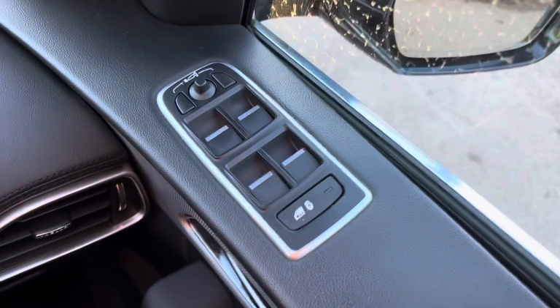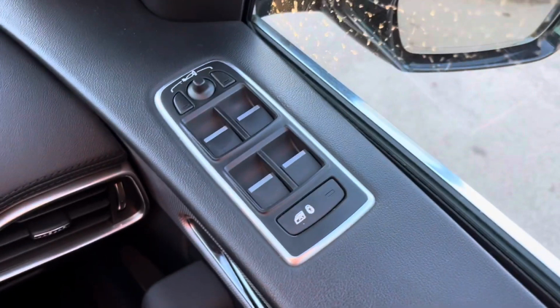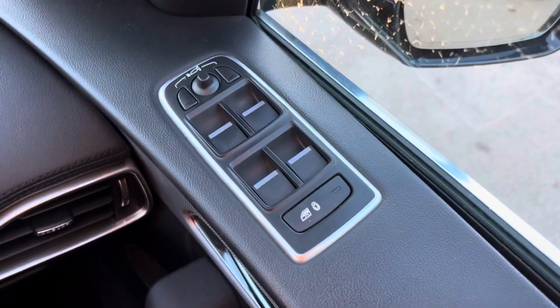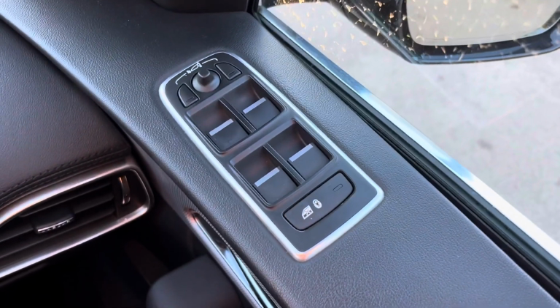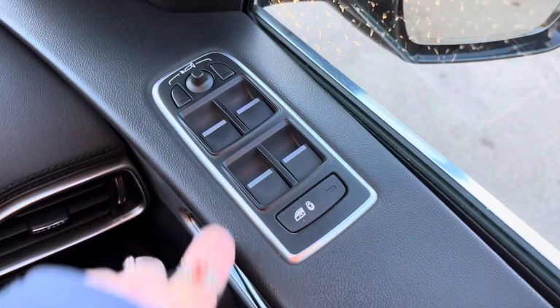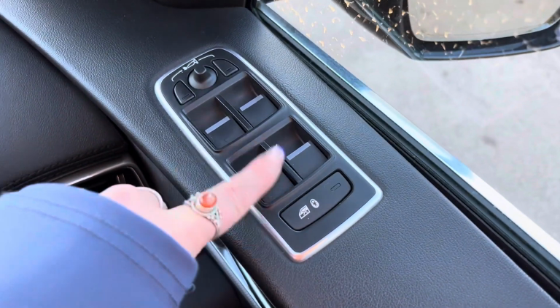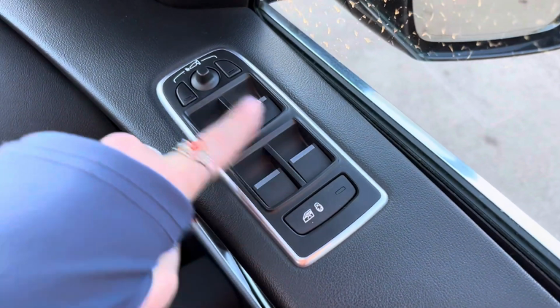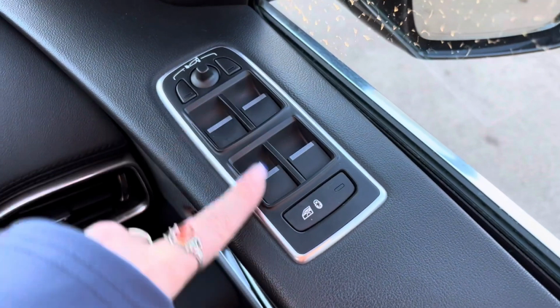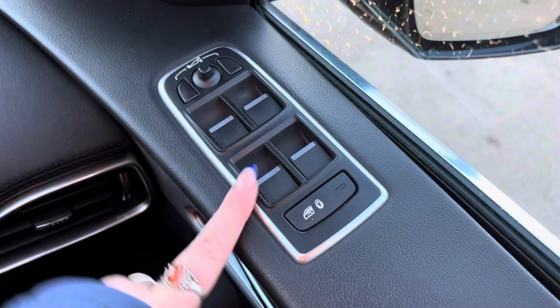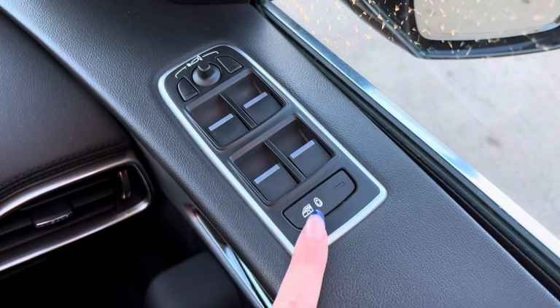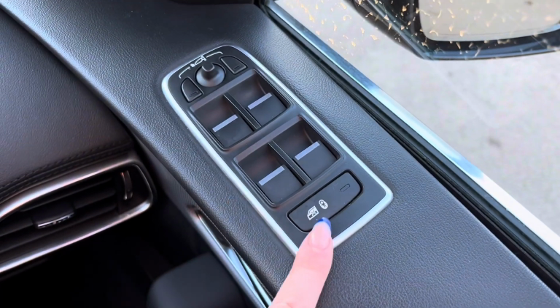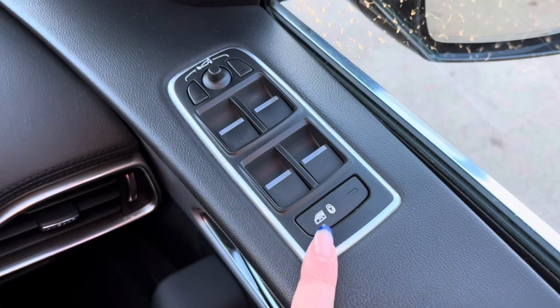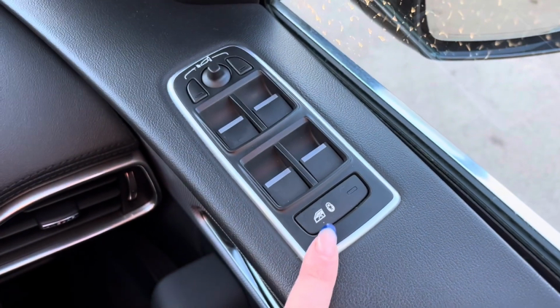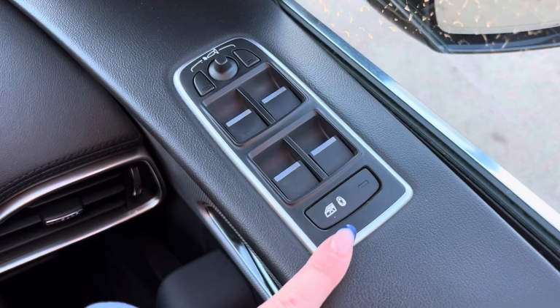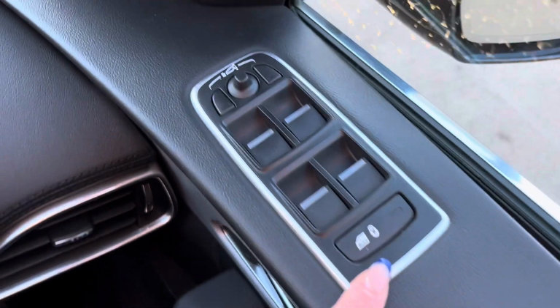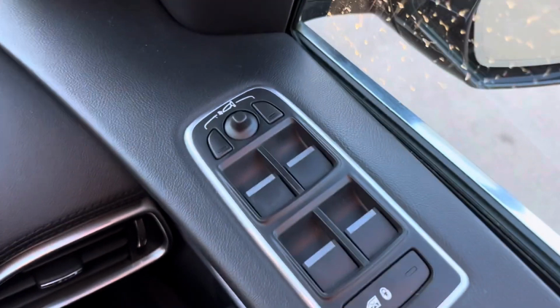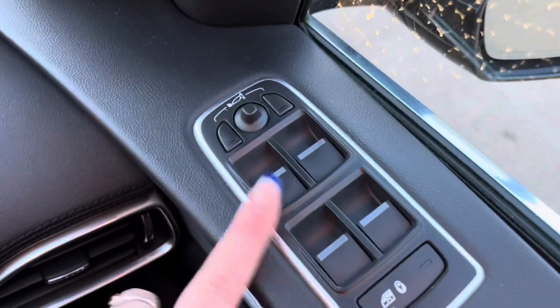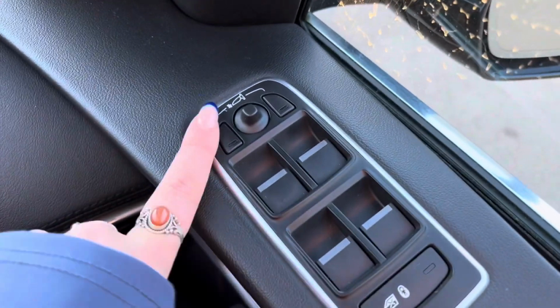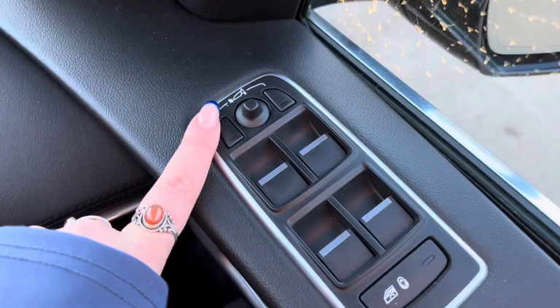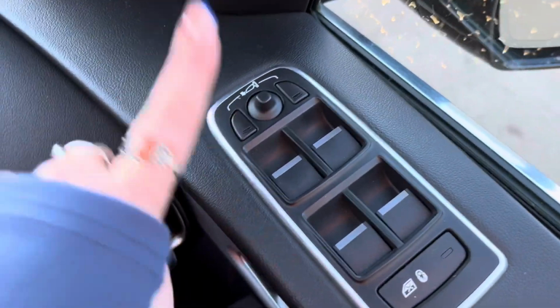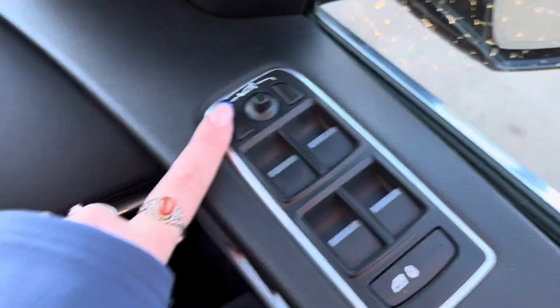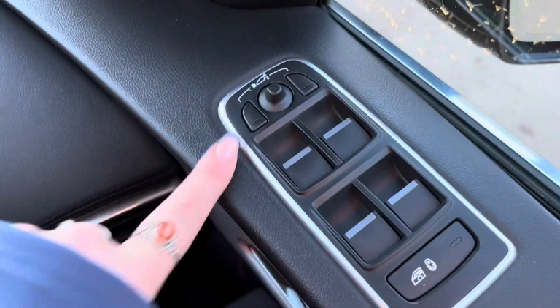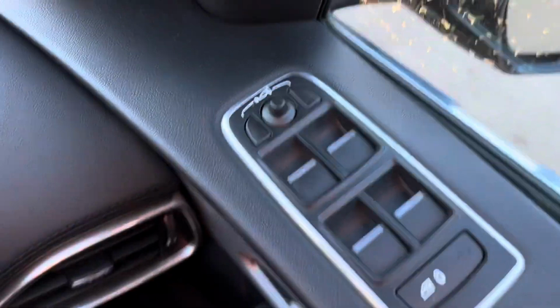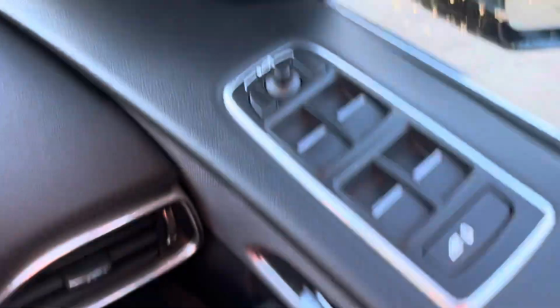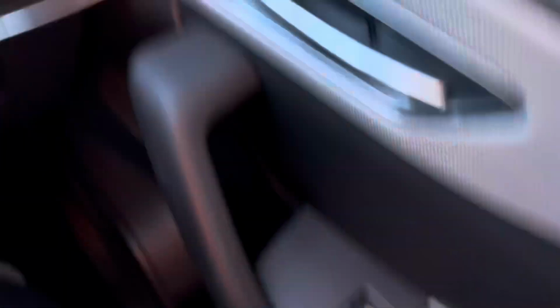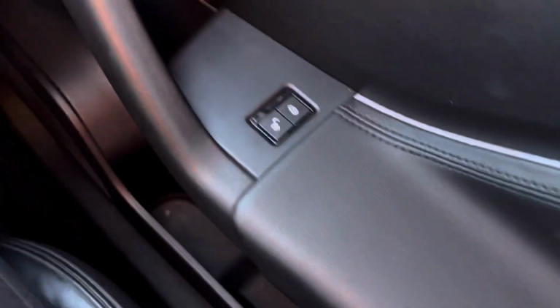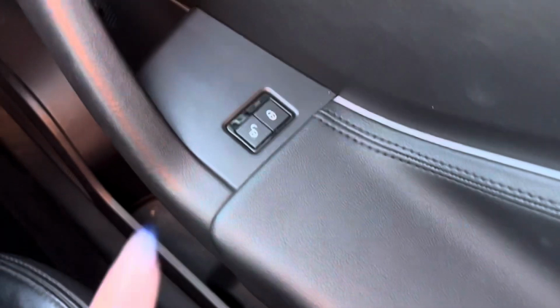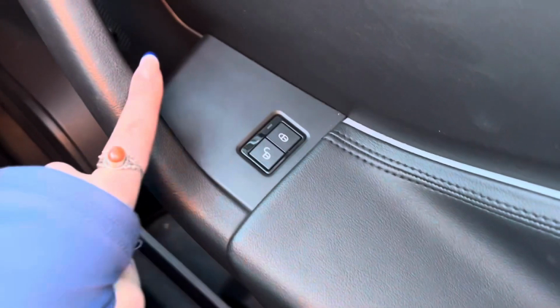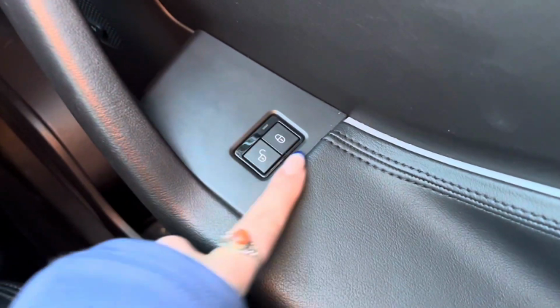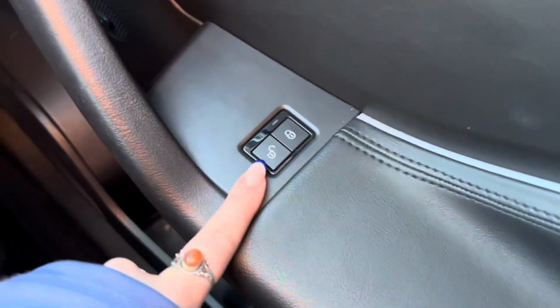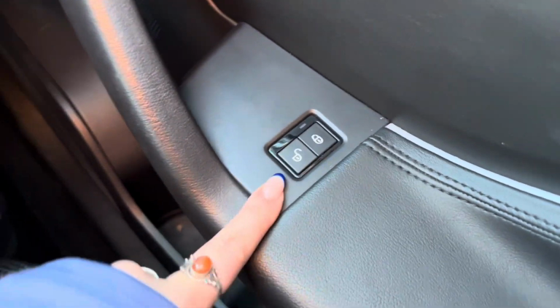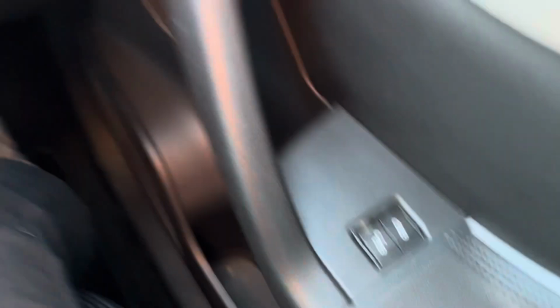Once inside the car, you can see that we get electric windows all around, with the window lock and child lock button just below. We also have electric mirrors on this car. The locking system is just on the door card there as well.